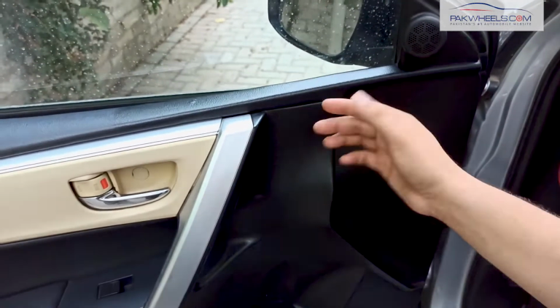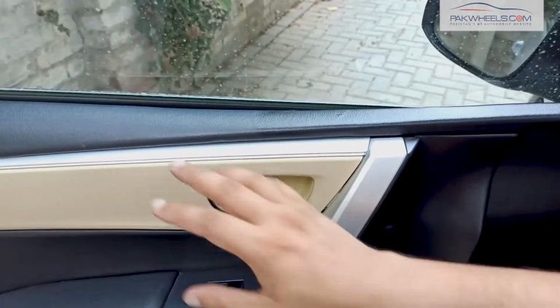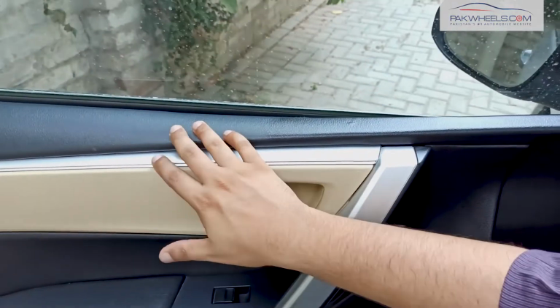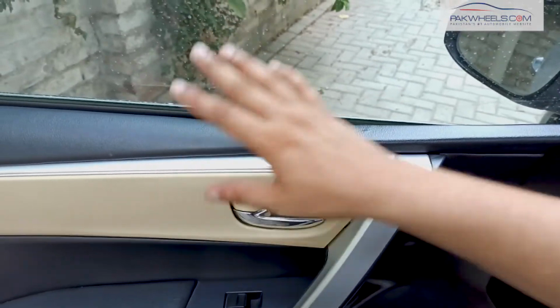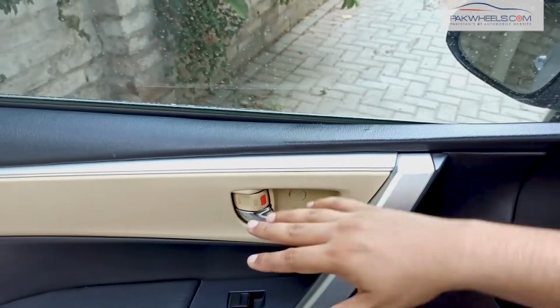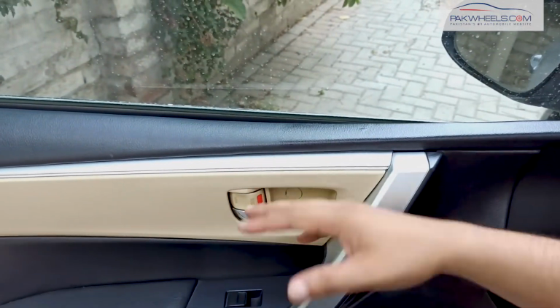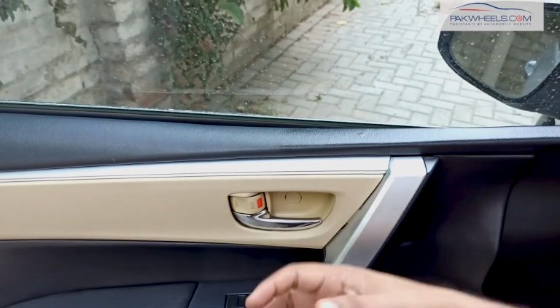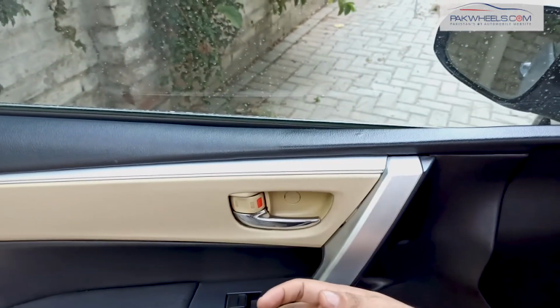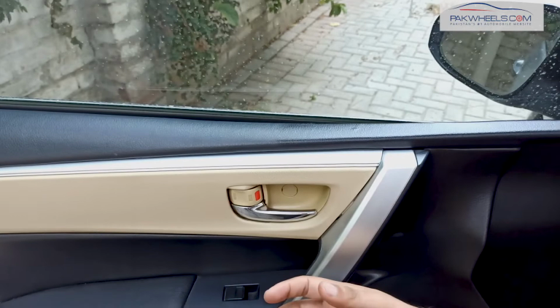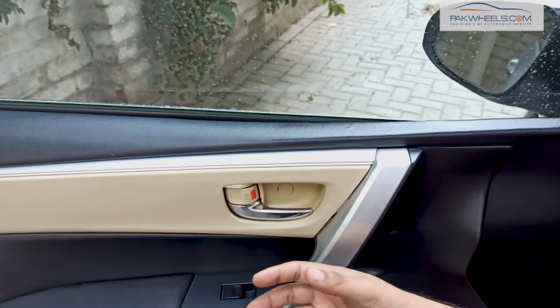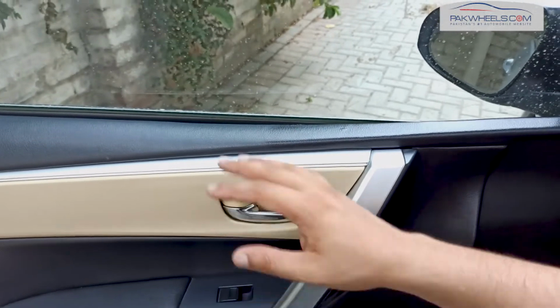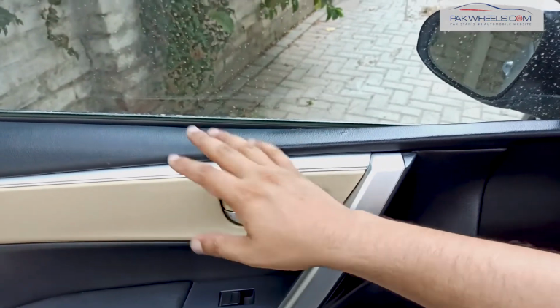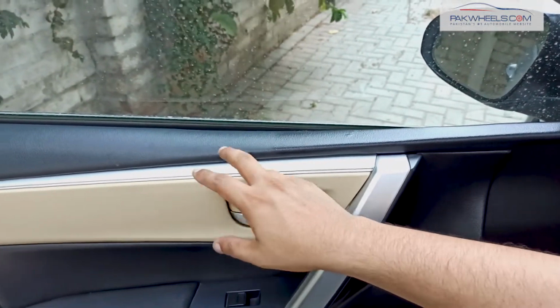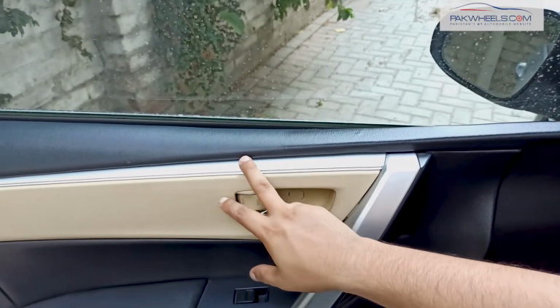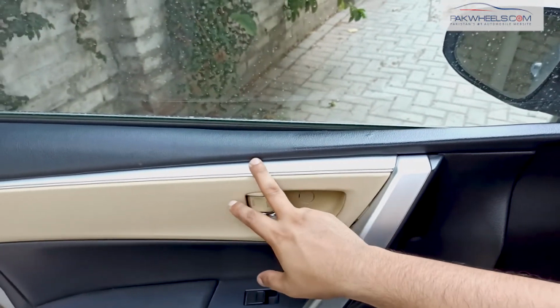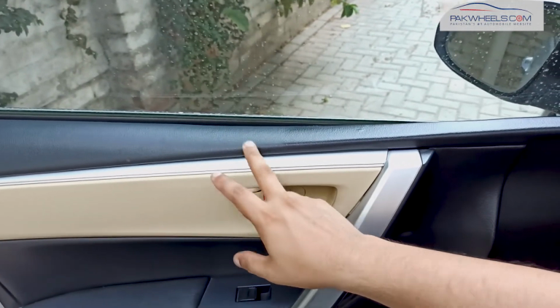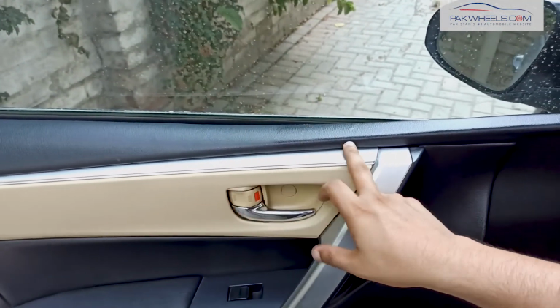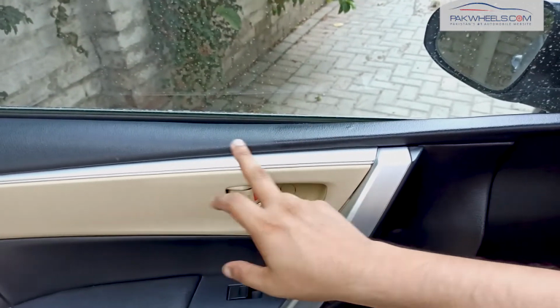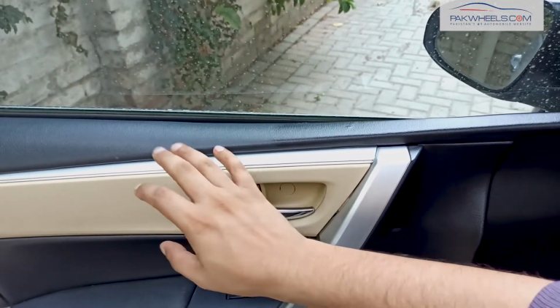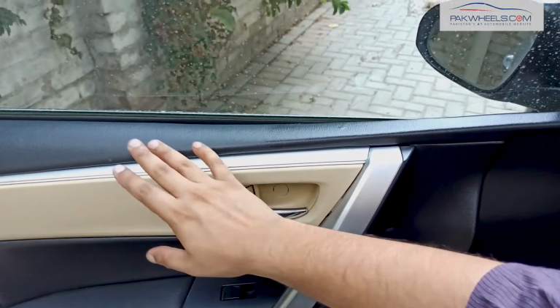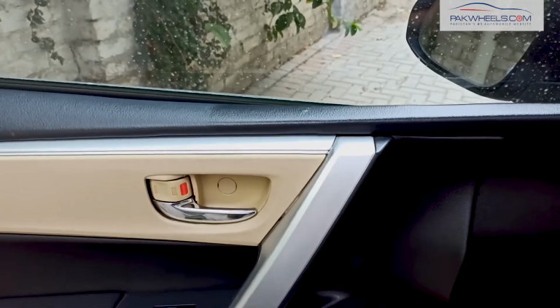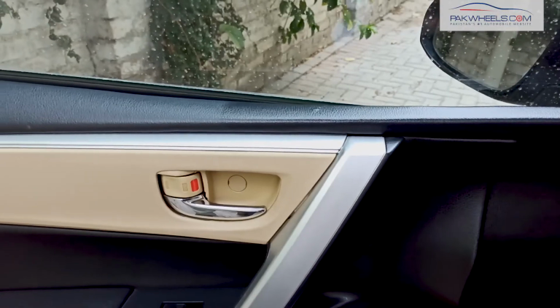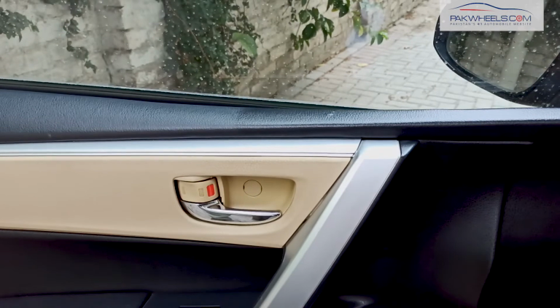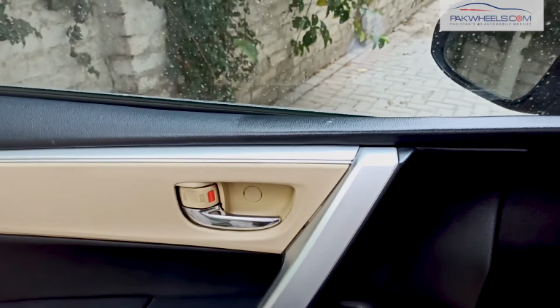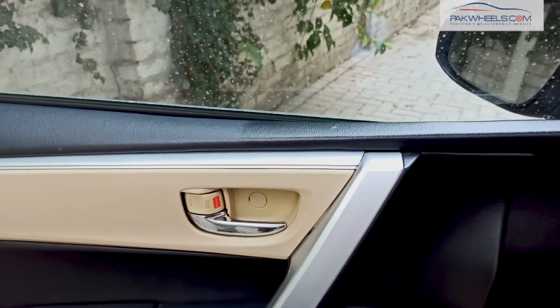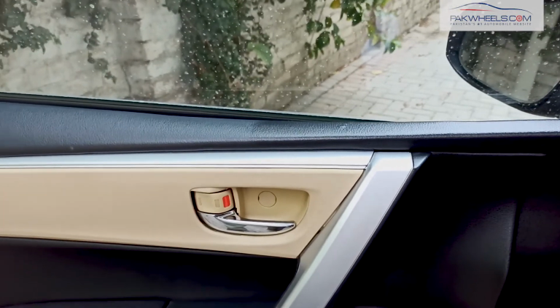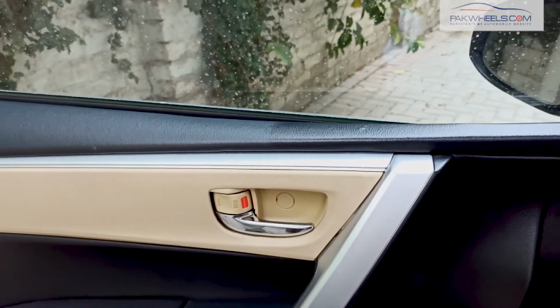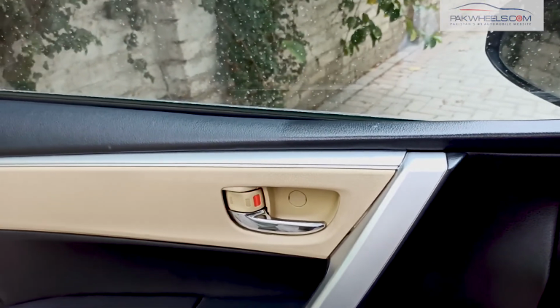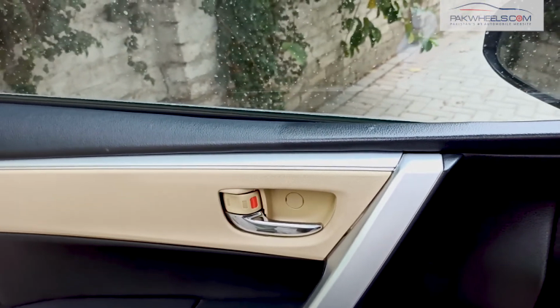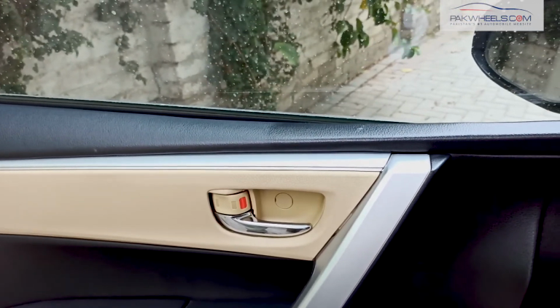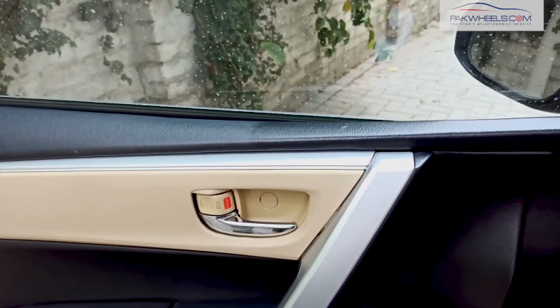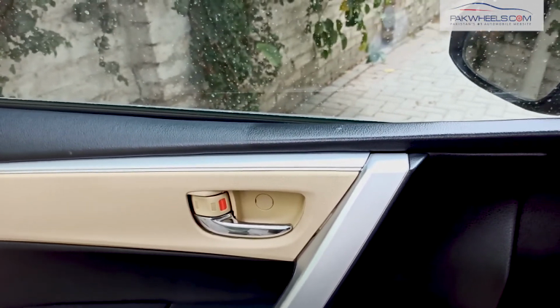If you look at this area, it is open and the dust comes from here. And the wear and tear comes from this area. So, in one application, you can see that this is restored. In a black car, it comes up fresh from the plastic.